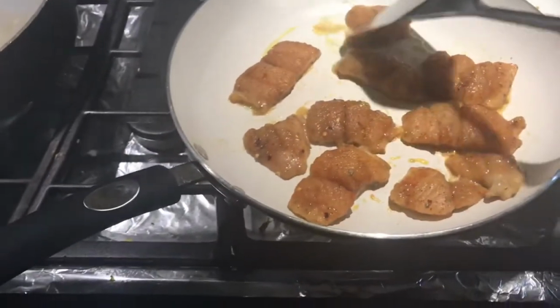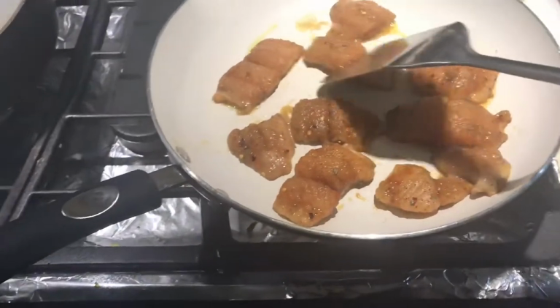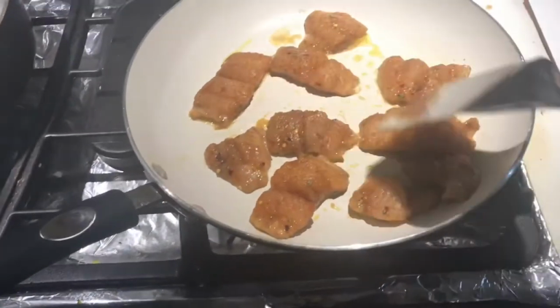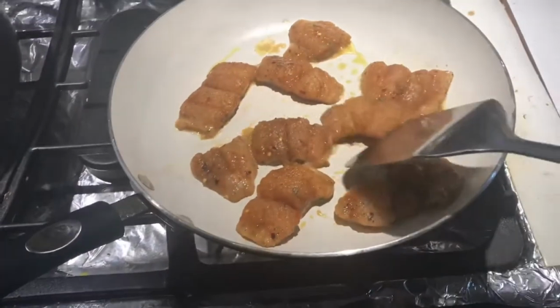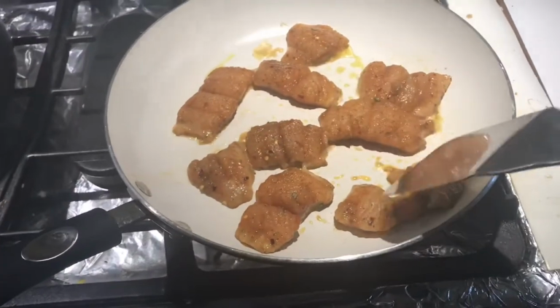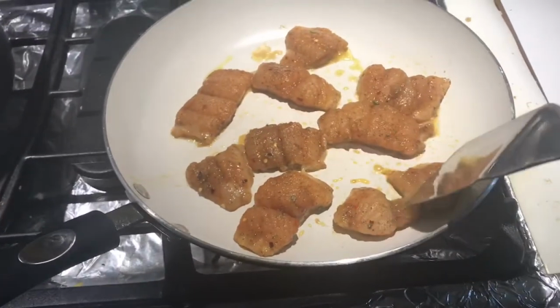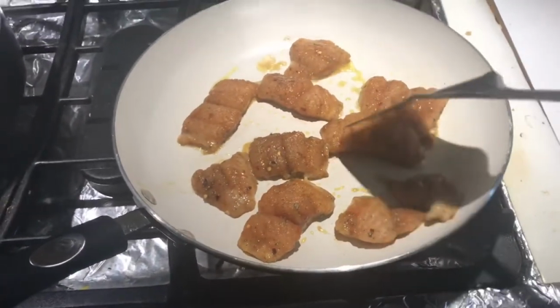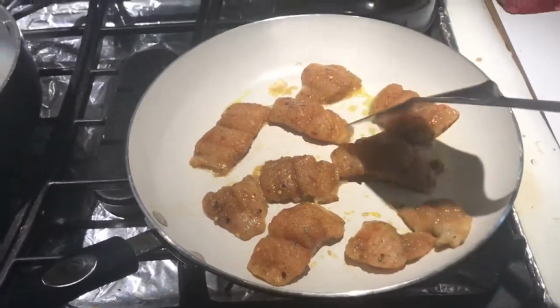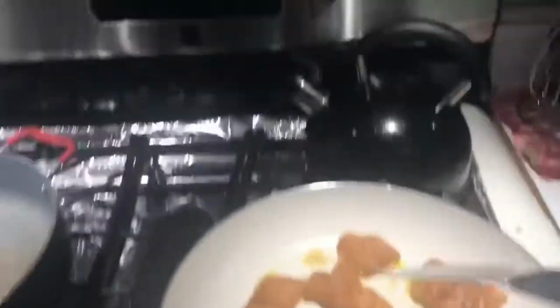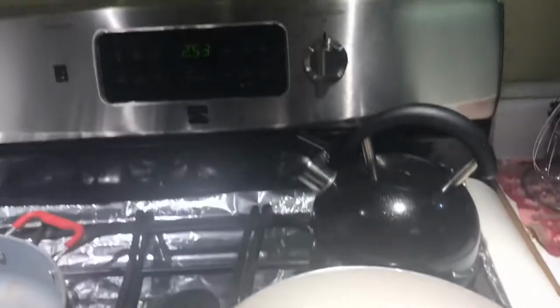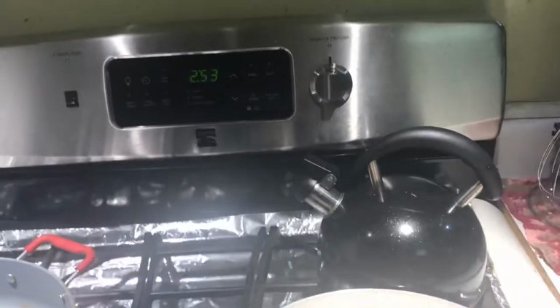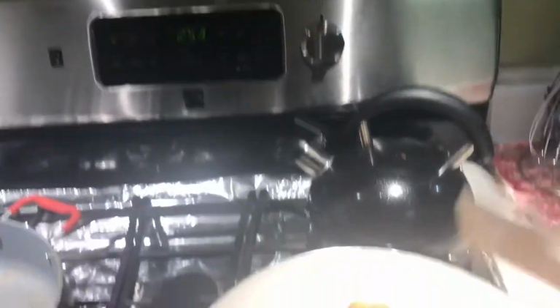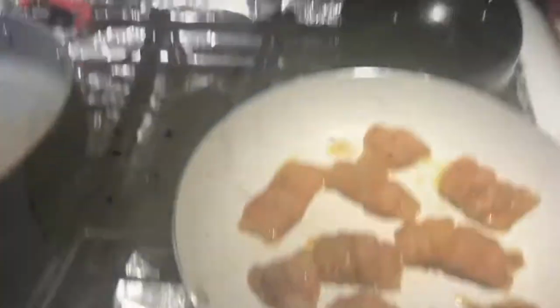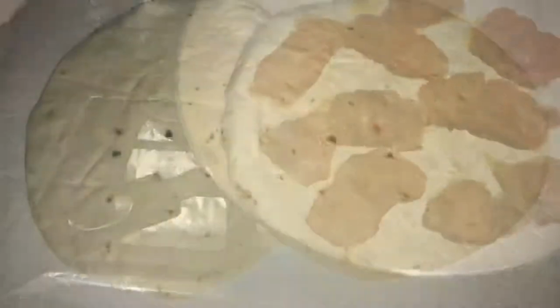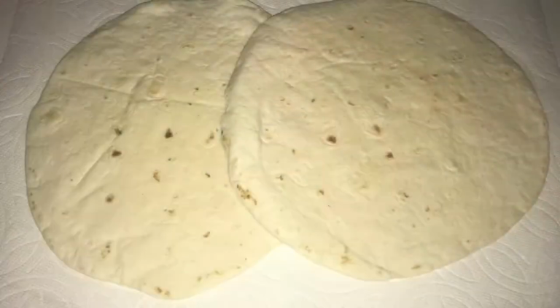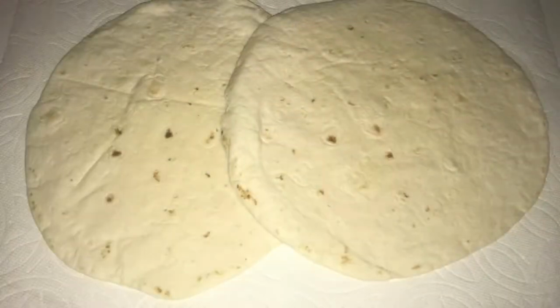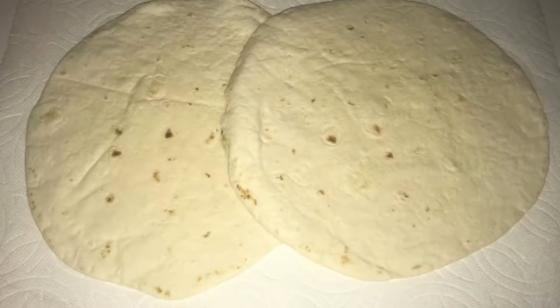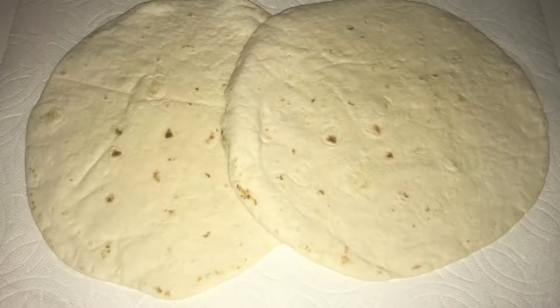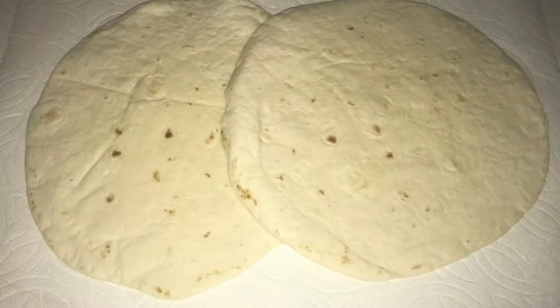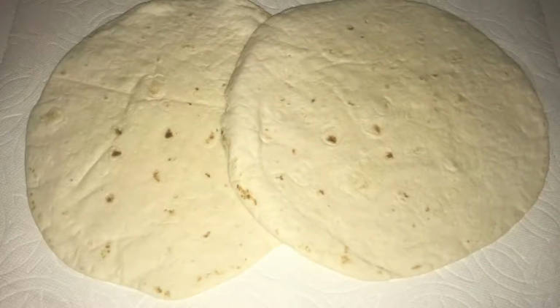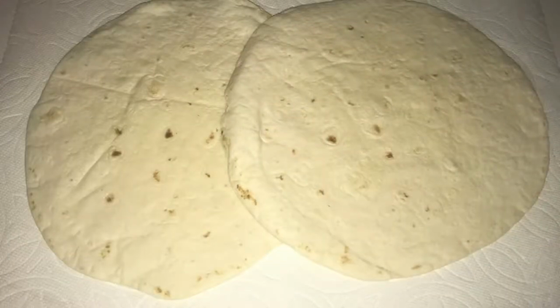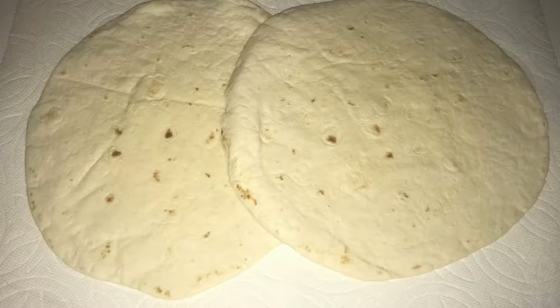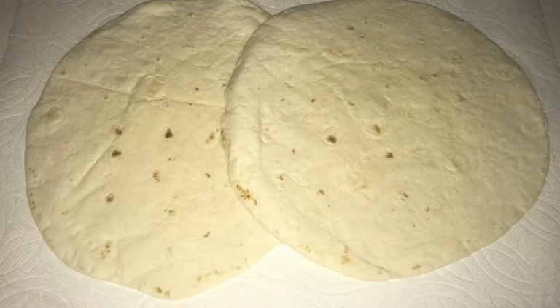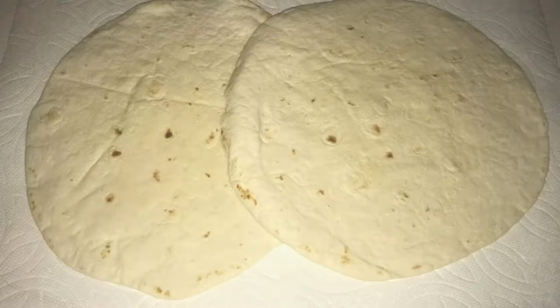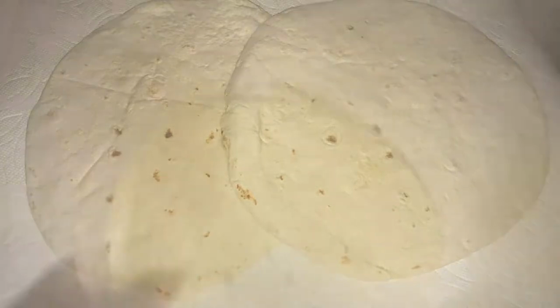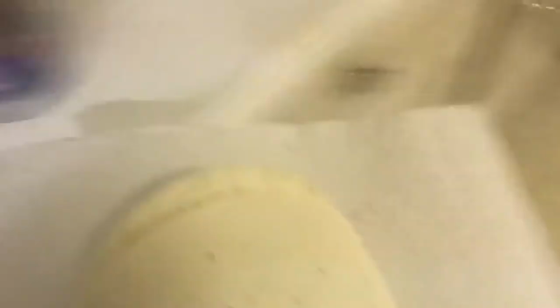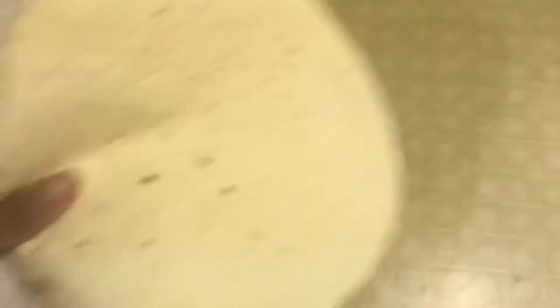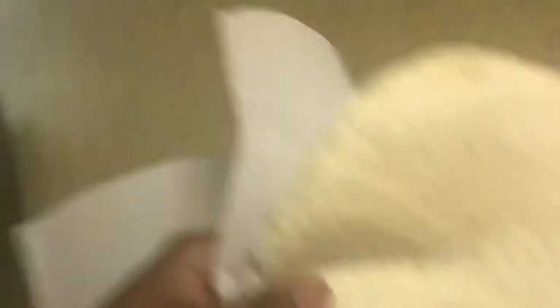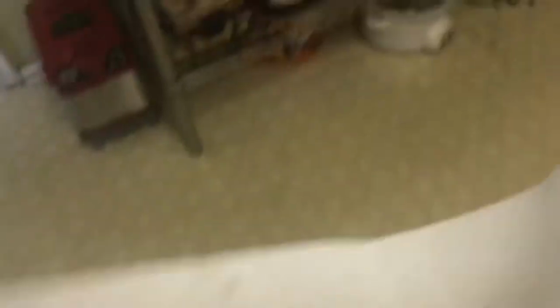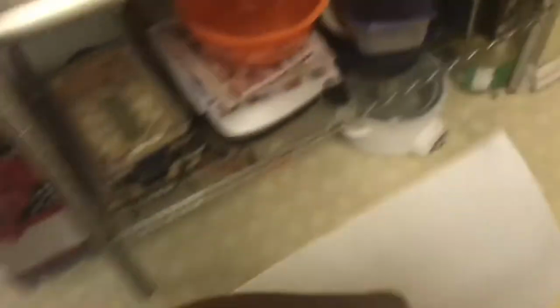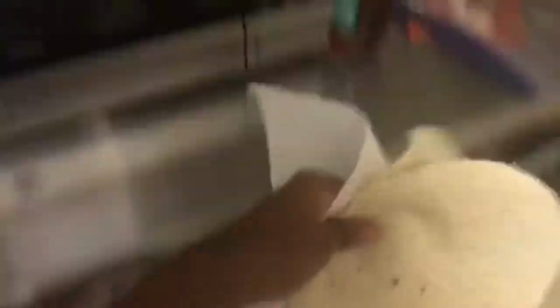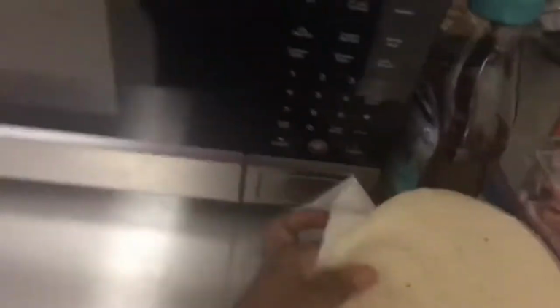Cook the fish for about five to seven minutes on each side just to make sure they are well cooked throughout. Here are my two flour tortillas — I wrapped them up in a paper towel that is damp and I put them in the microwave for about 30 seconds.